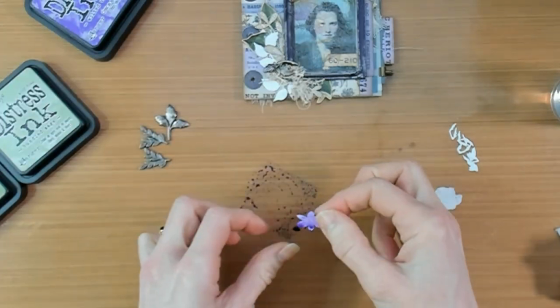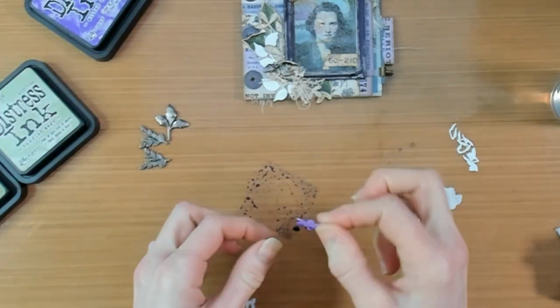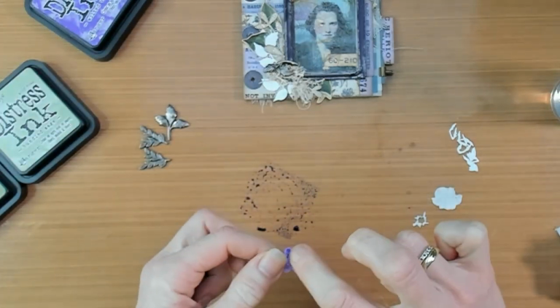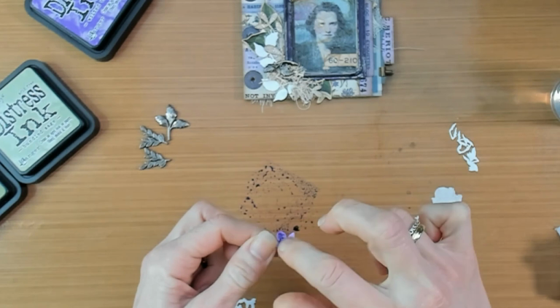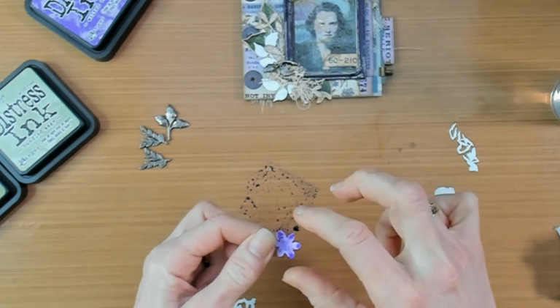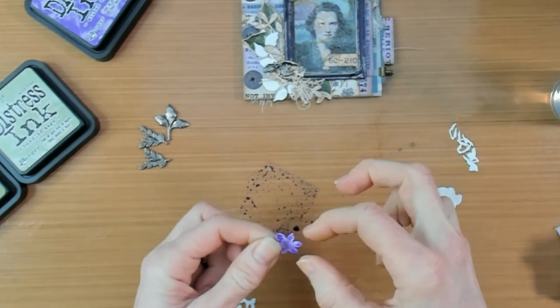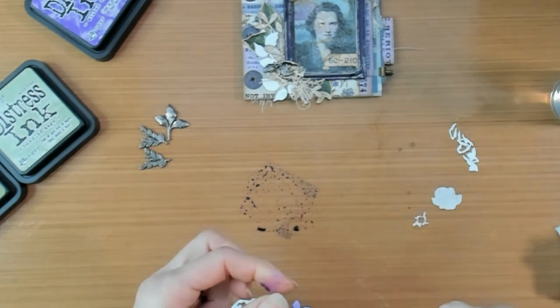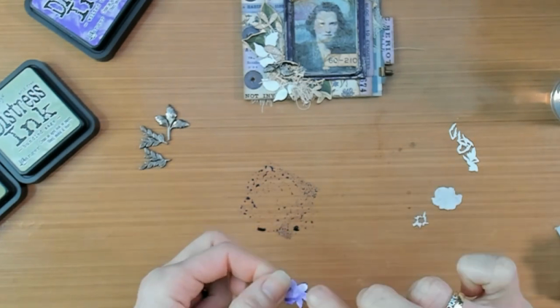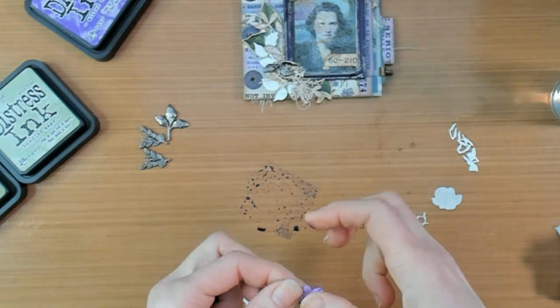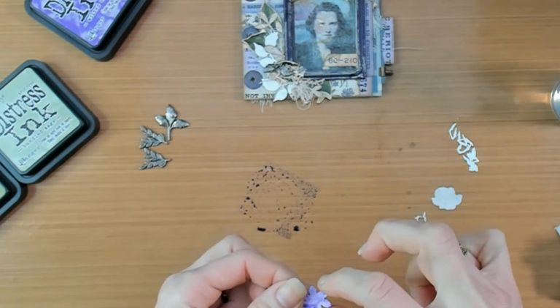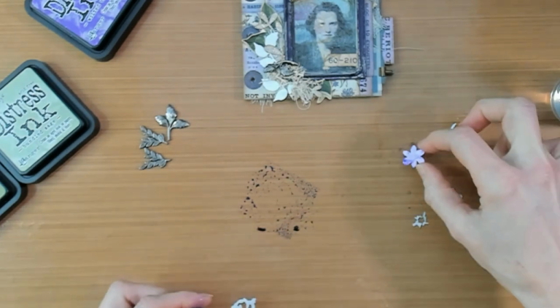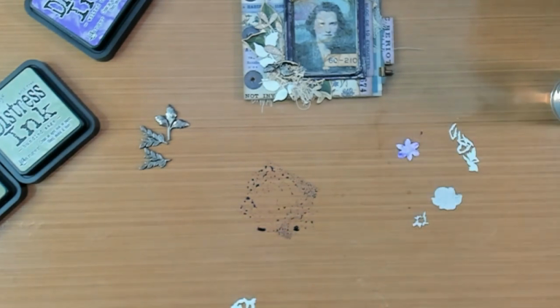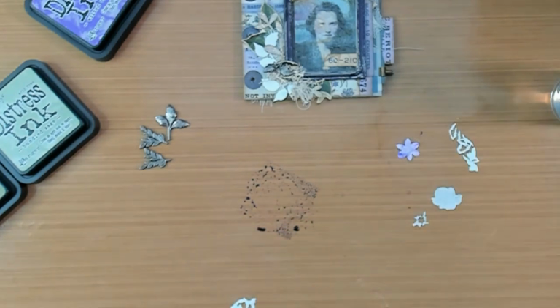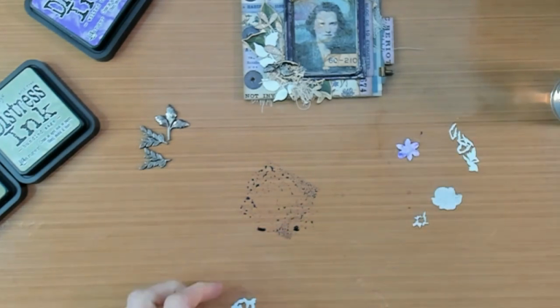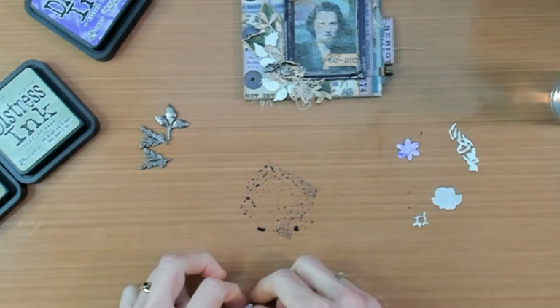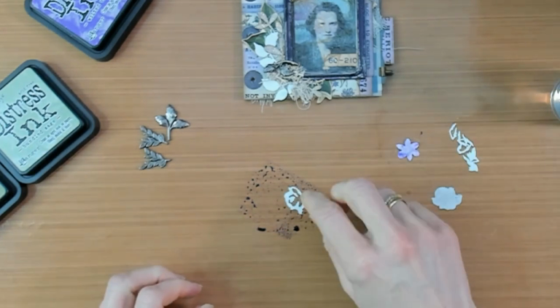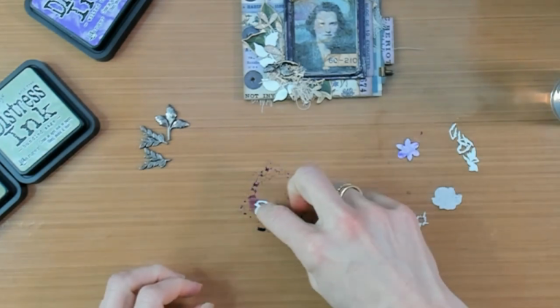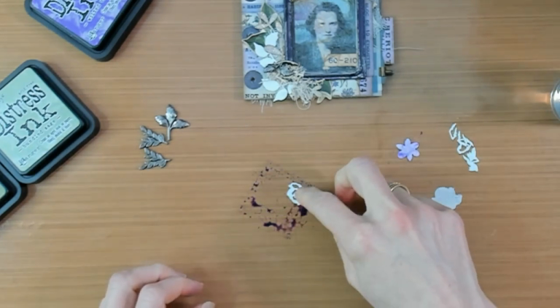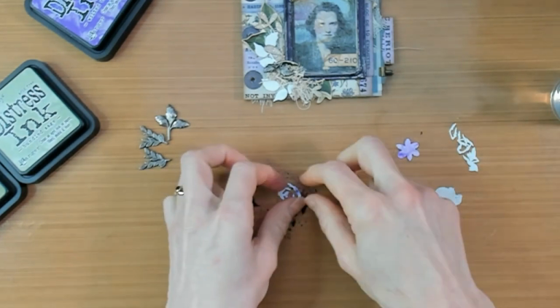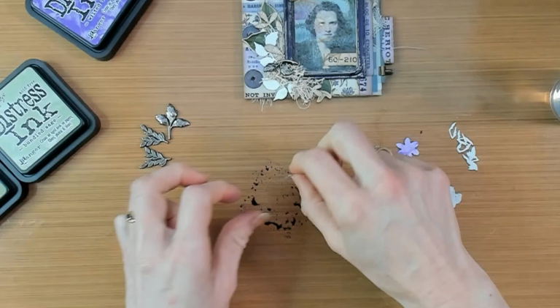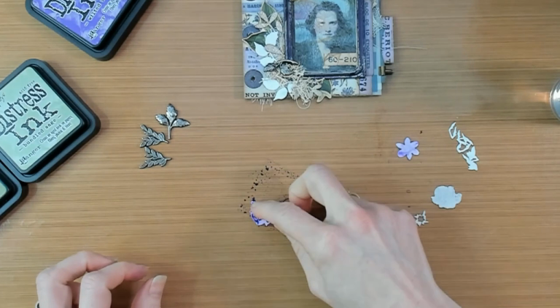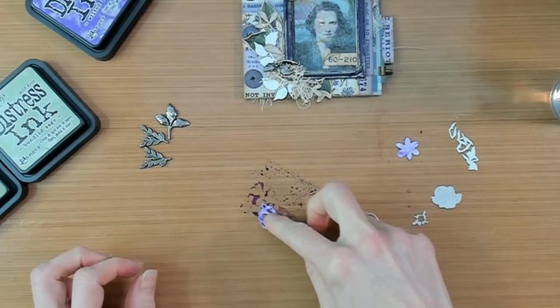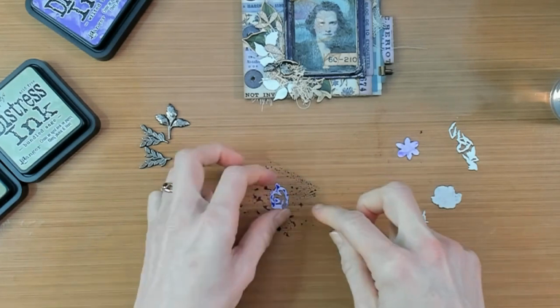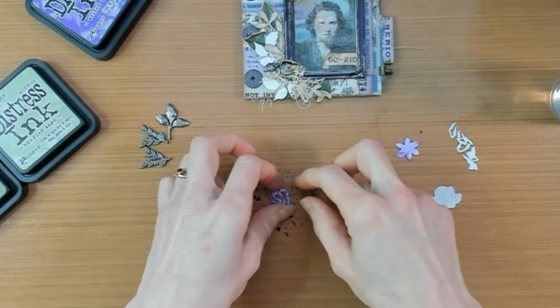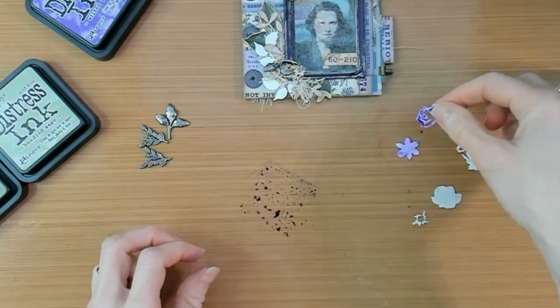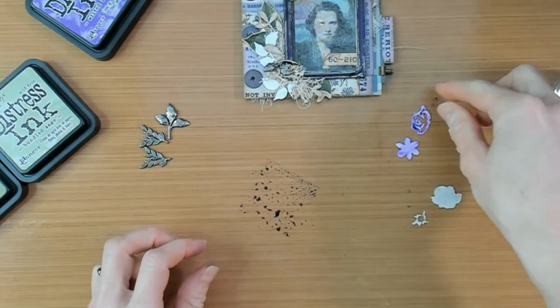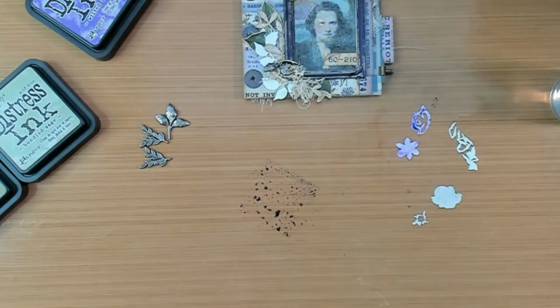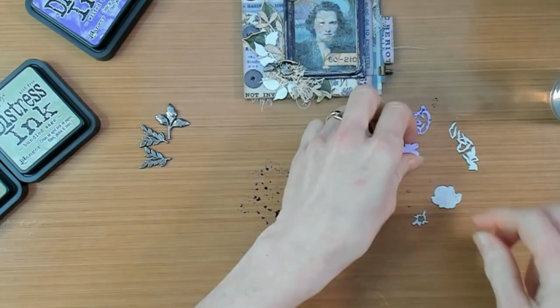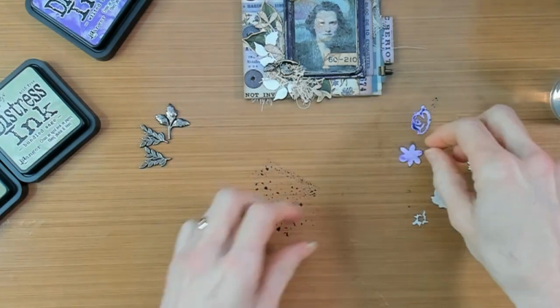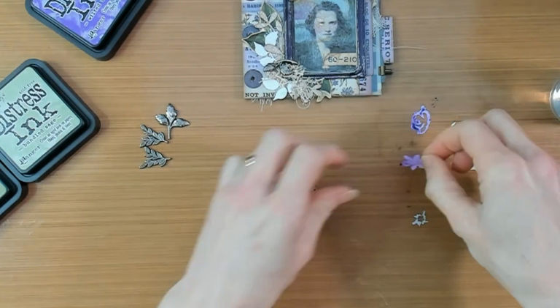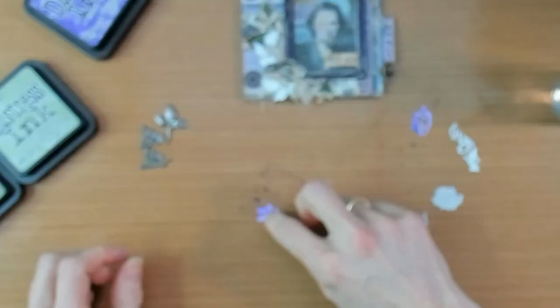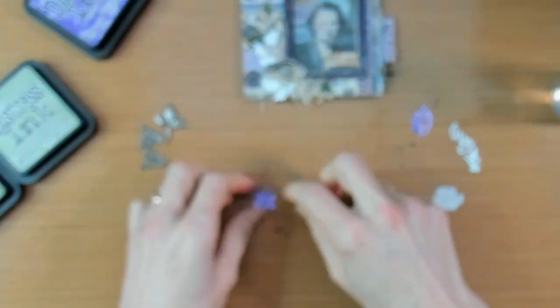Just put your Distress Ink onto your craft sheet, wet it down with a little bit of water, and dab your paper pieces into it. You can dab multiple times, but then dry your layers in between.